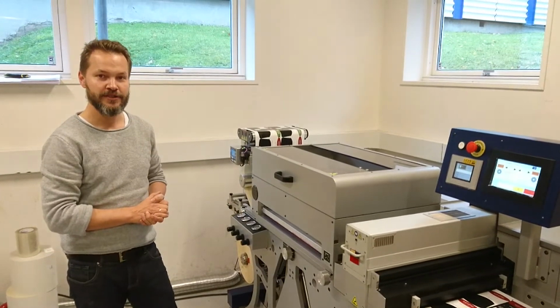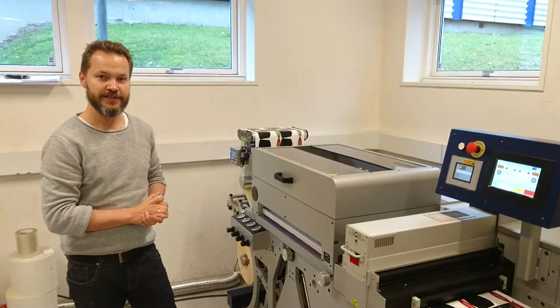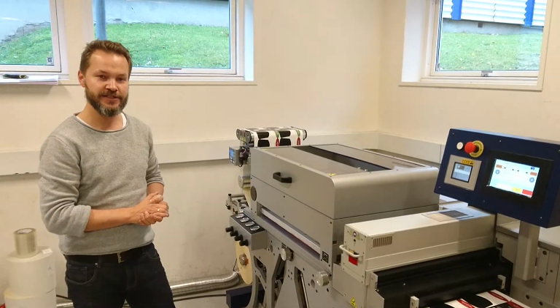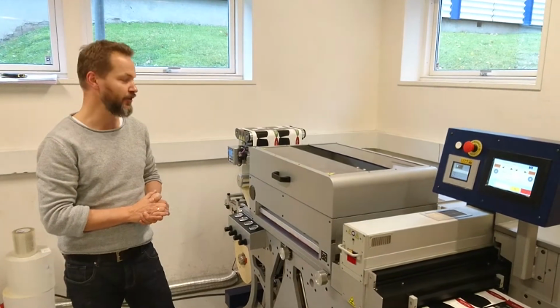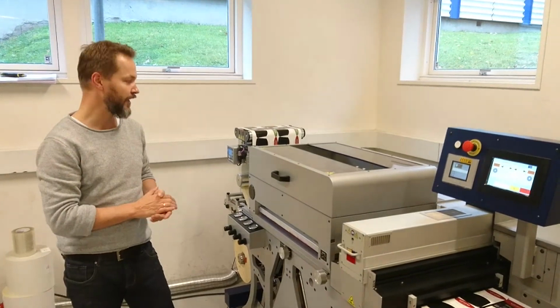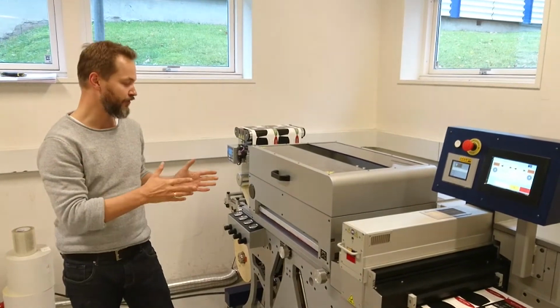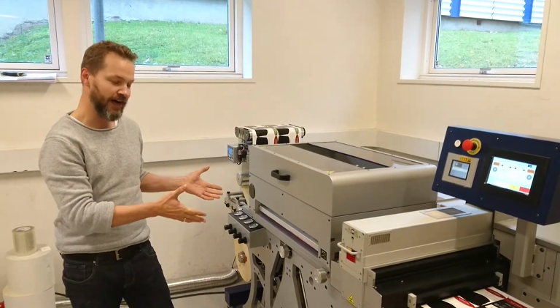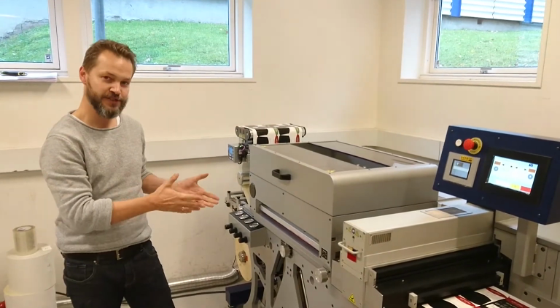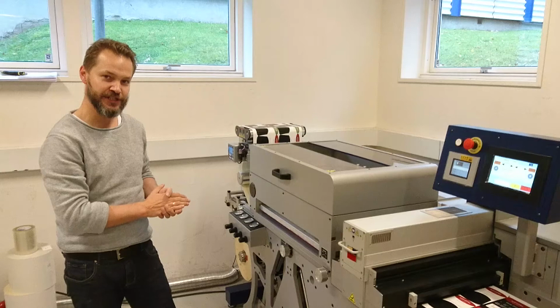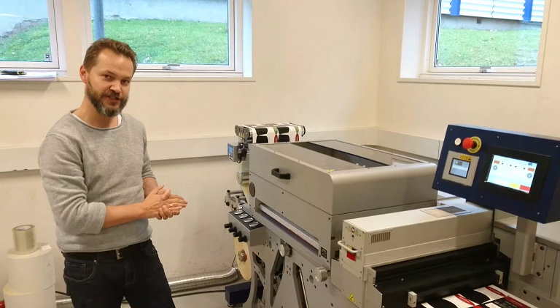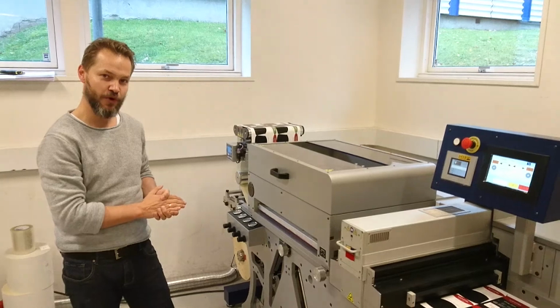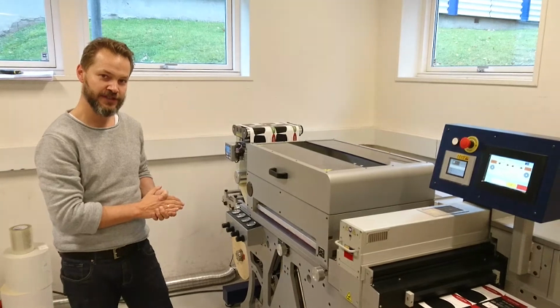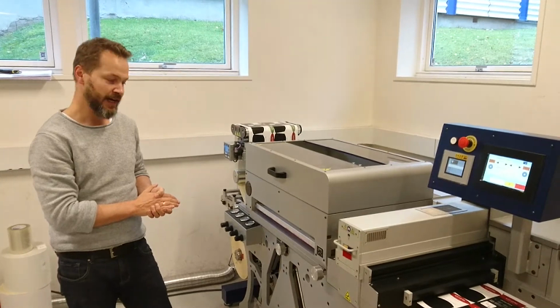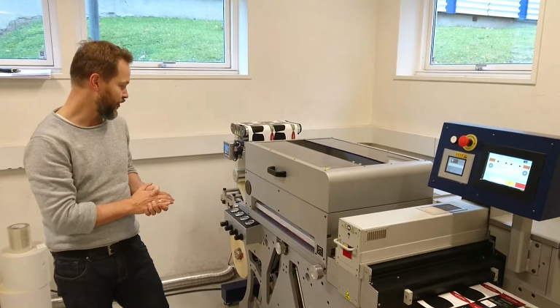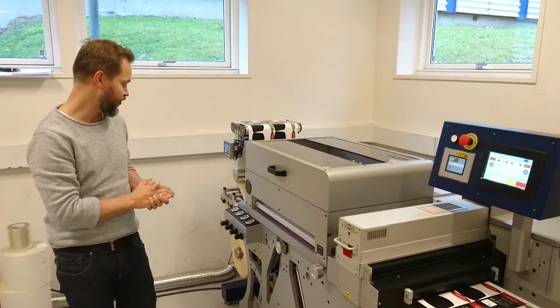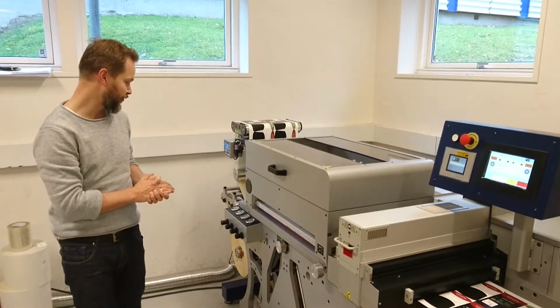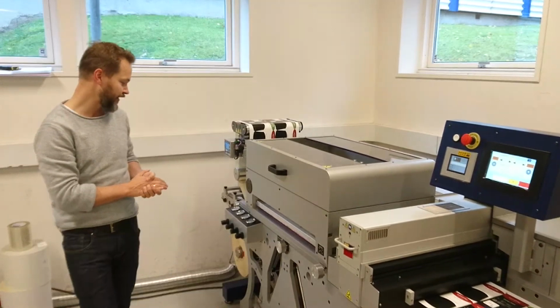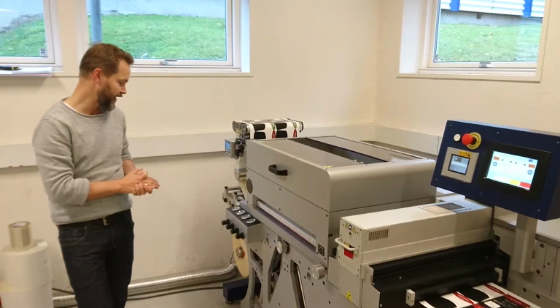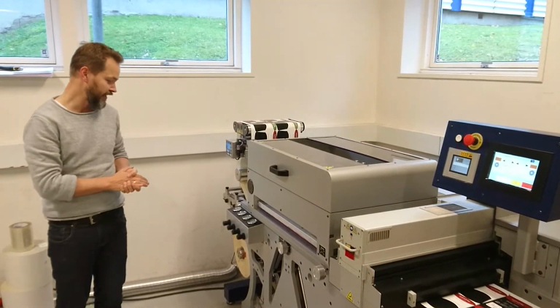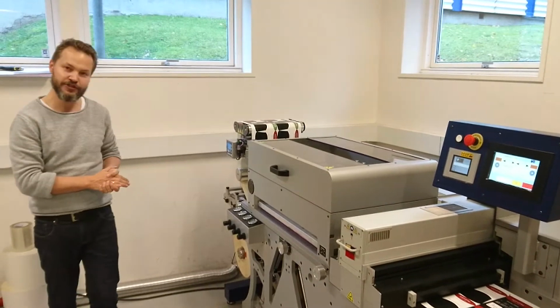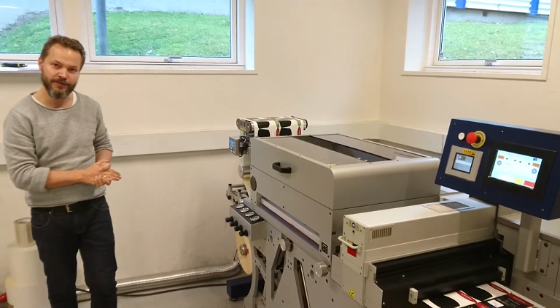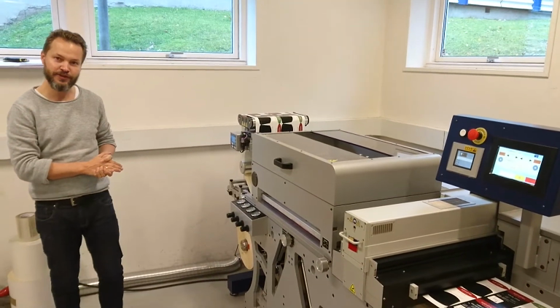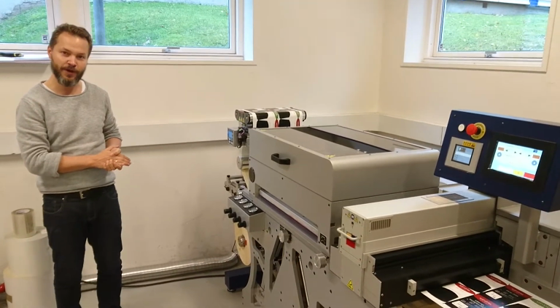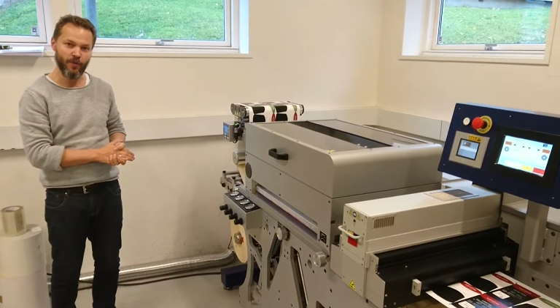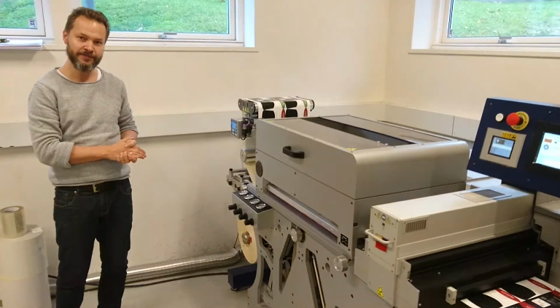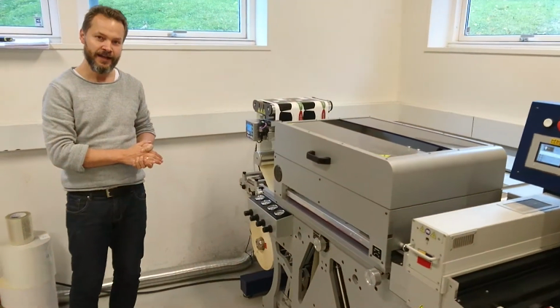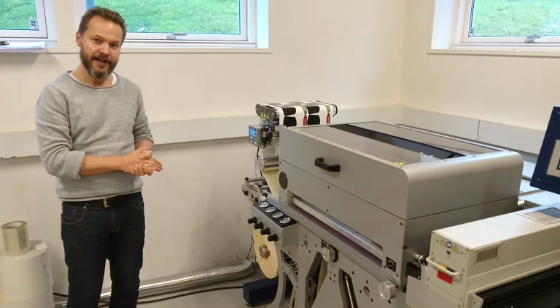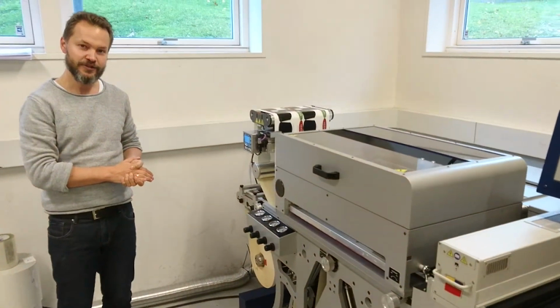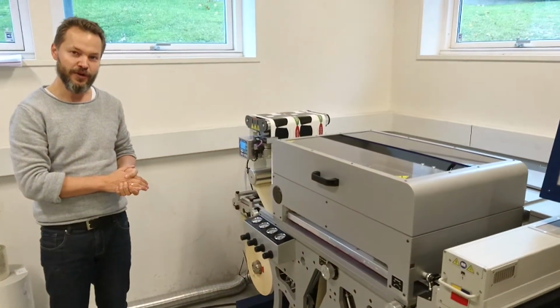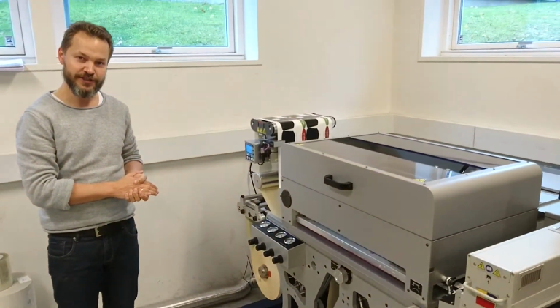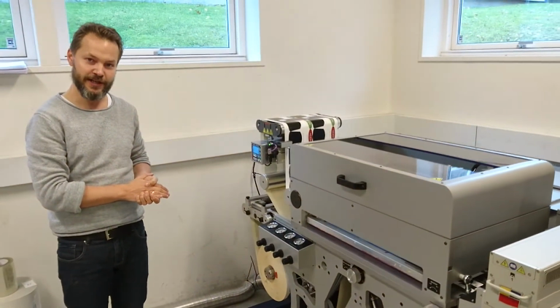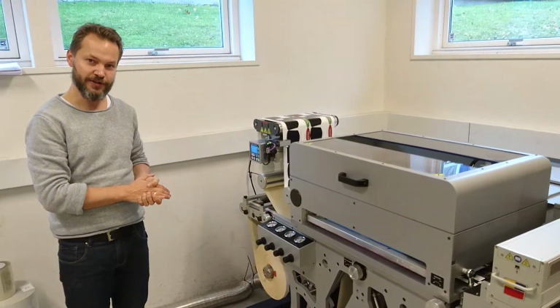So let's just have a look at how this machine actually works. I'm going to go through the individual components one by one and let you know how this thing works.